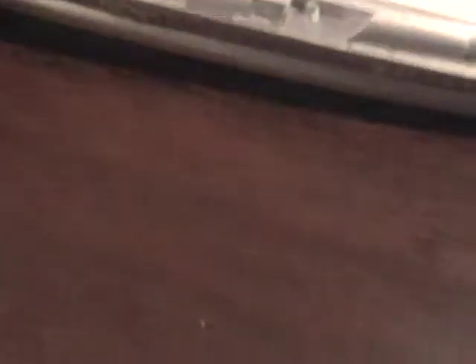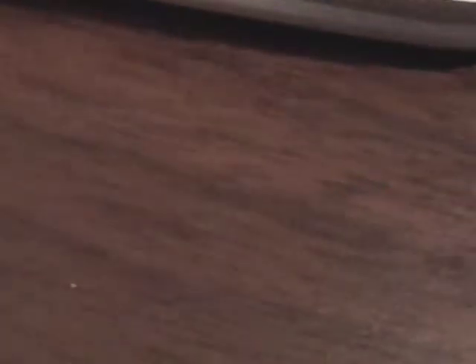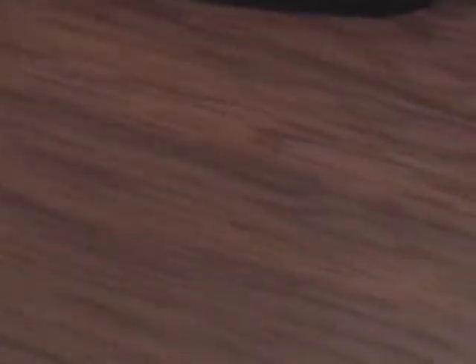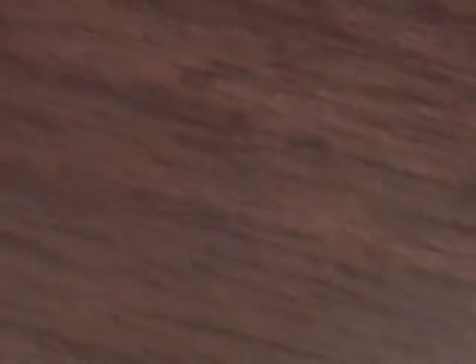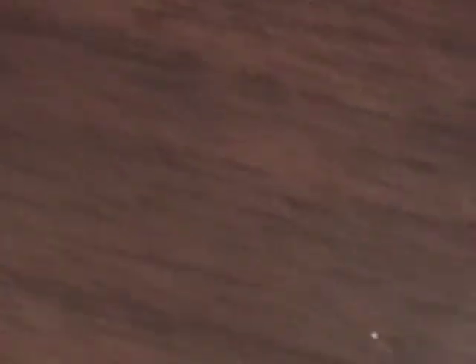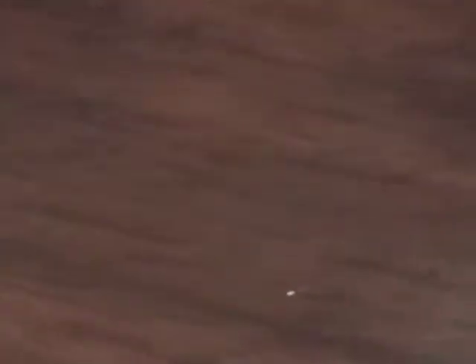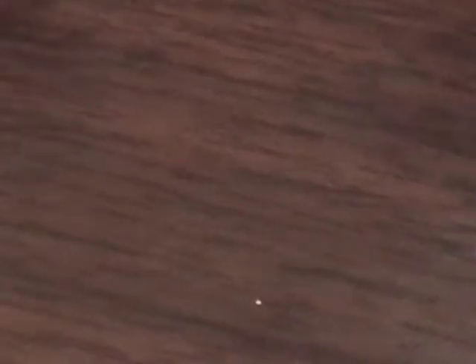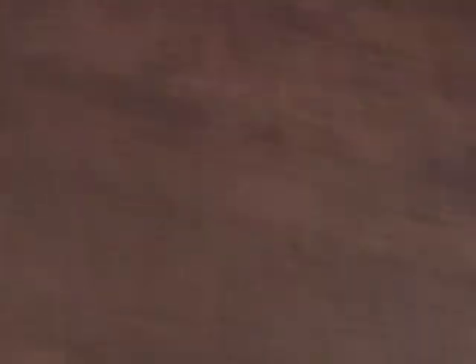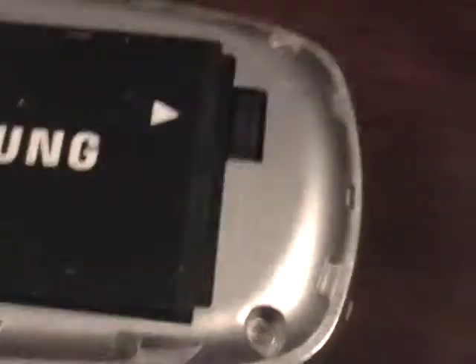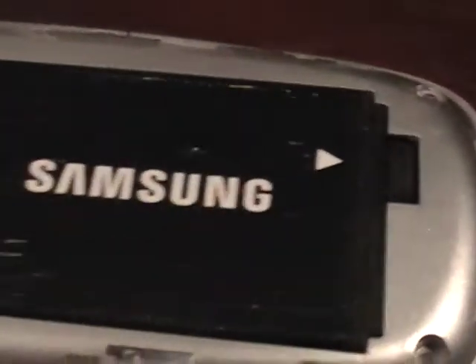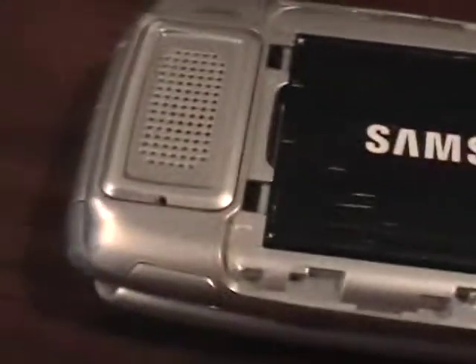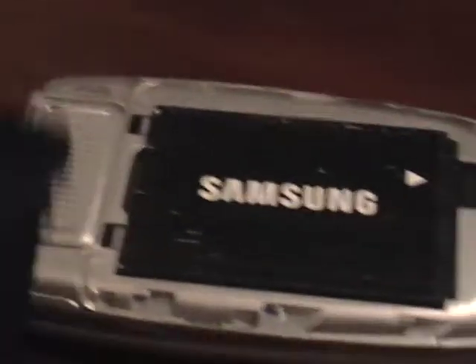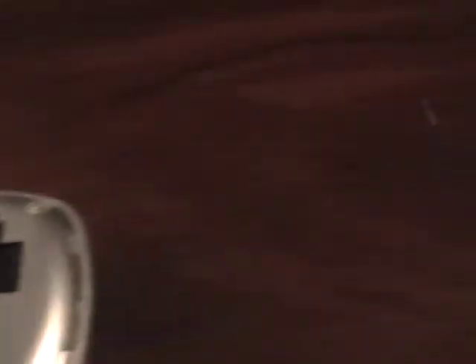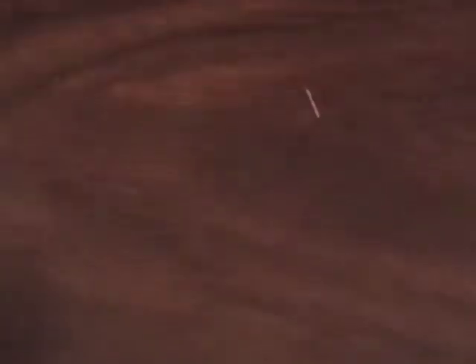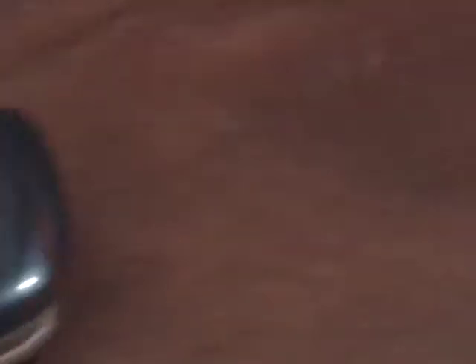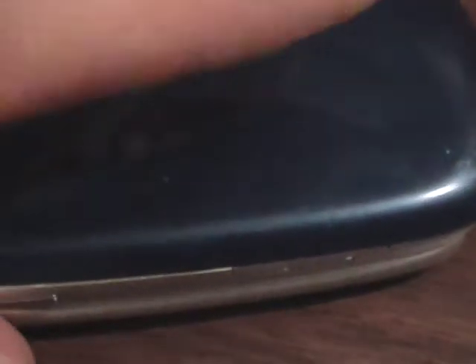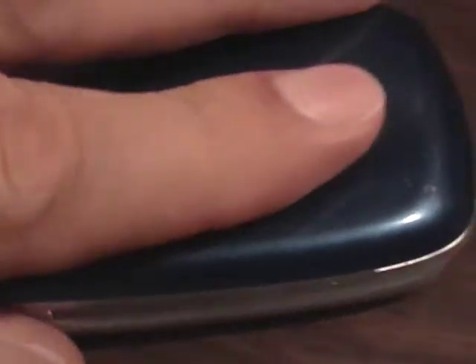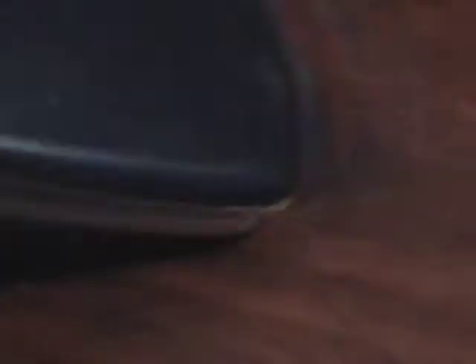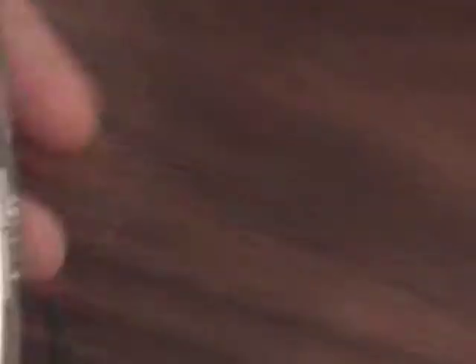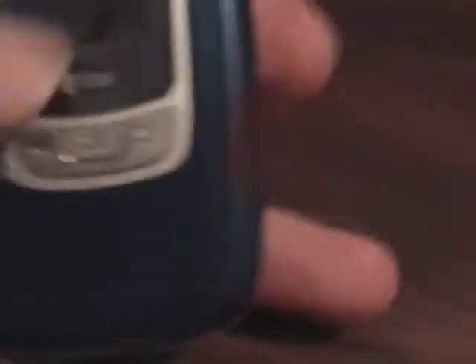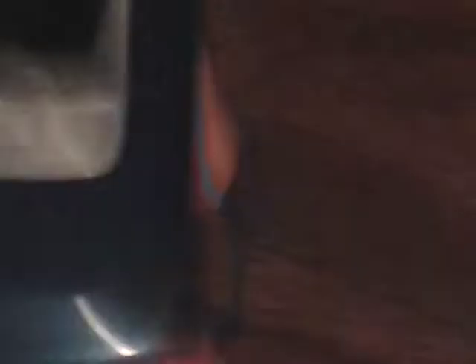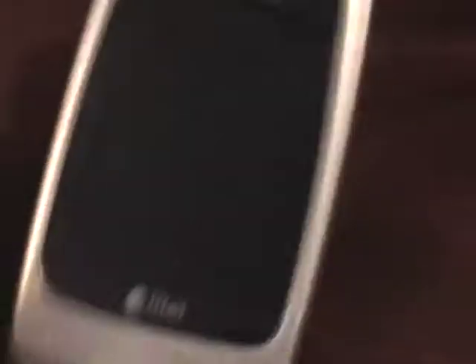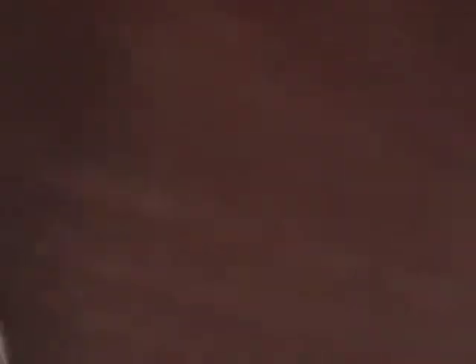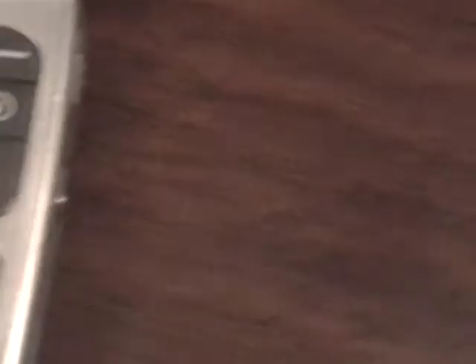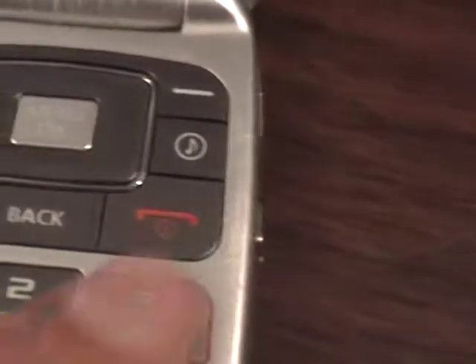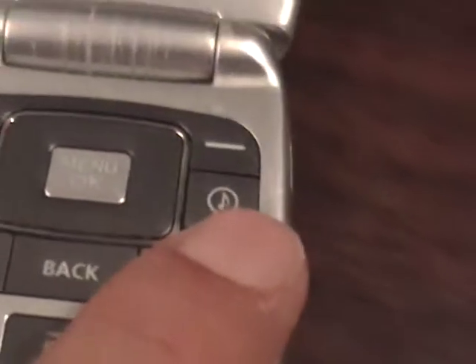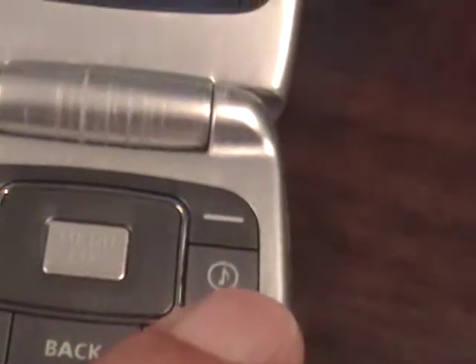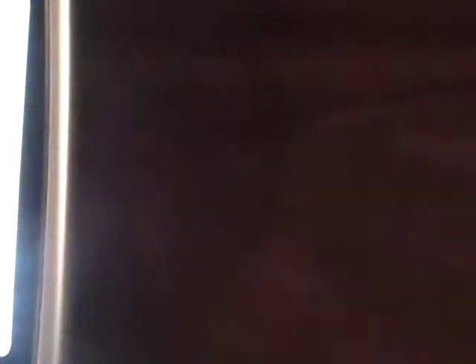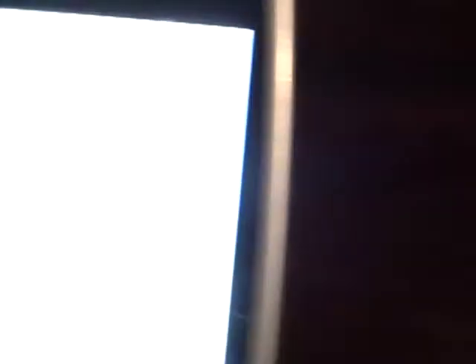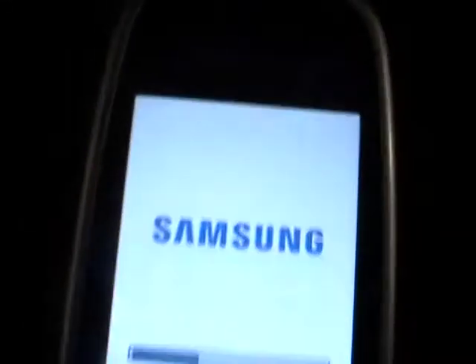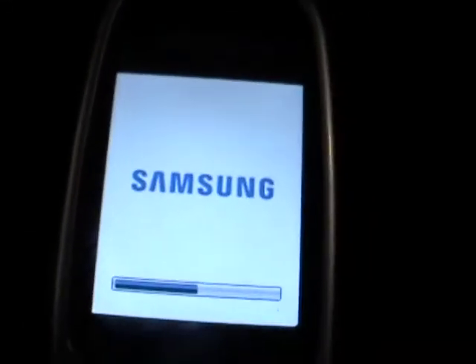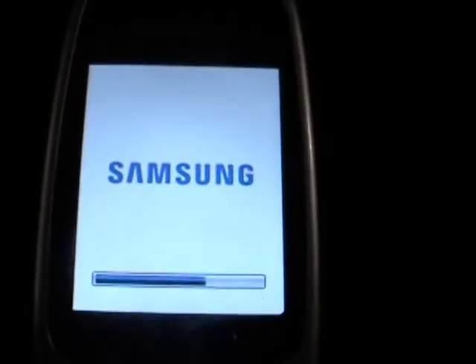Now I'm going to put the battery back in and power up the phone for you — let you see it get turned on. Here it goes. Finding the power button — there we go, and the phone powers on.